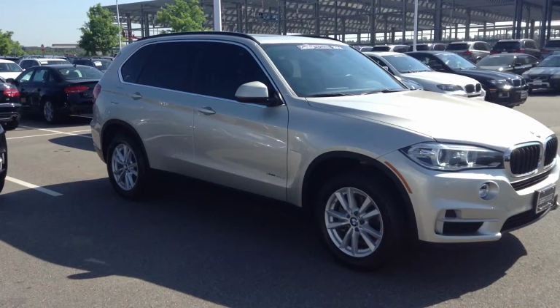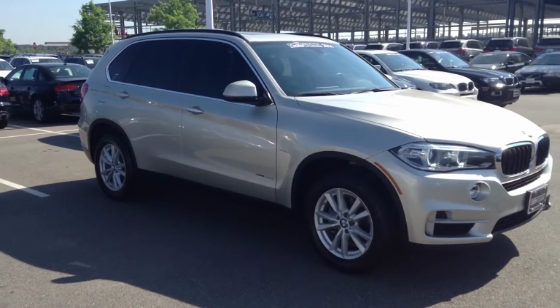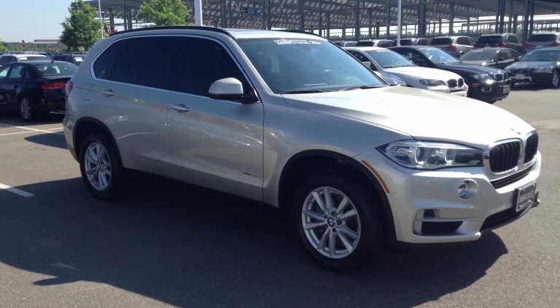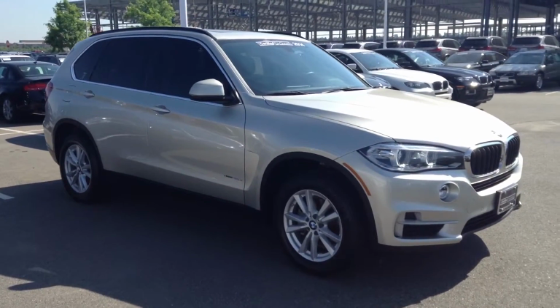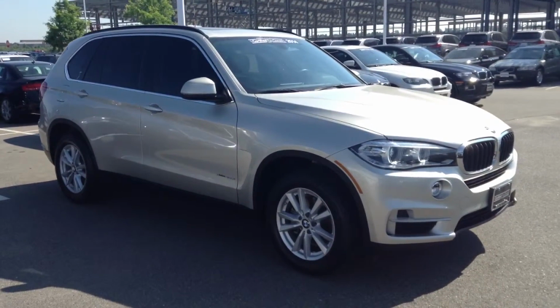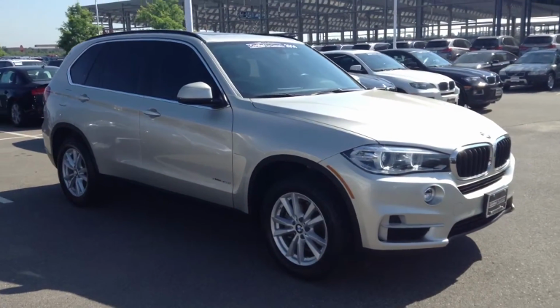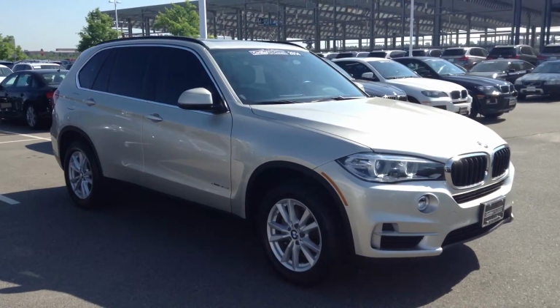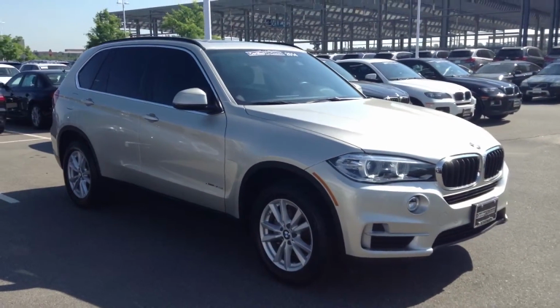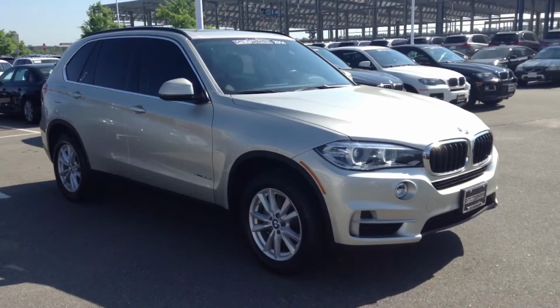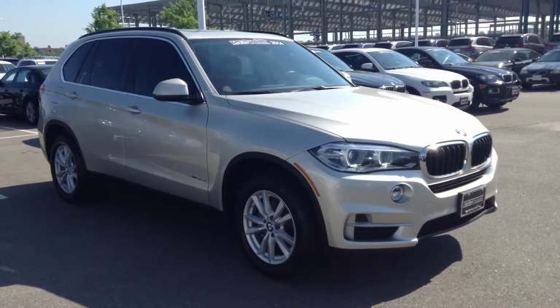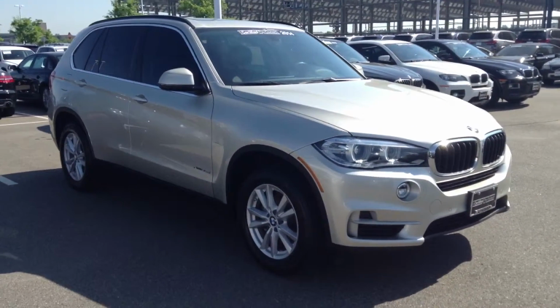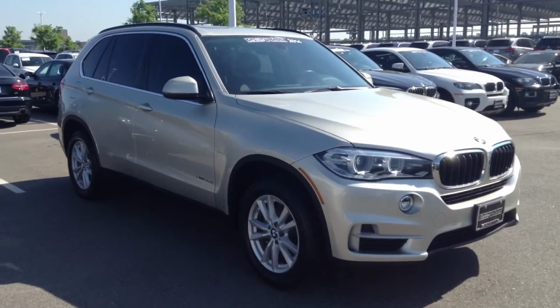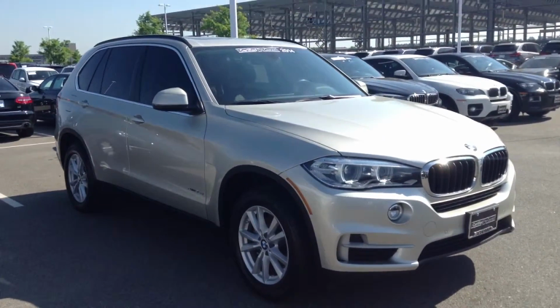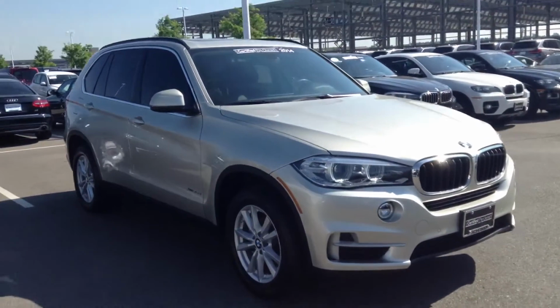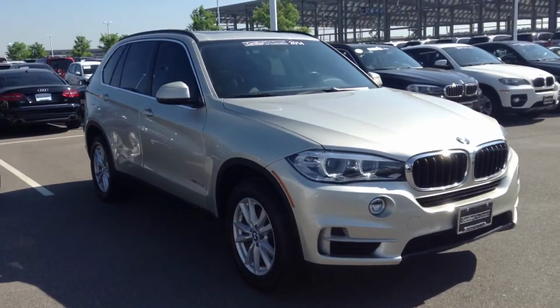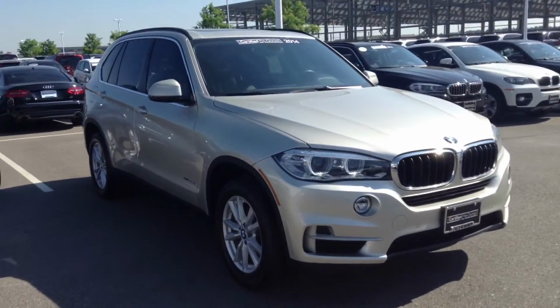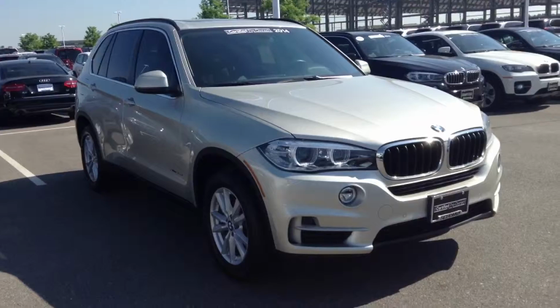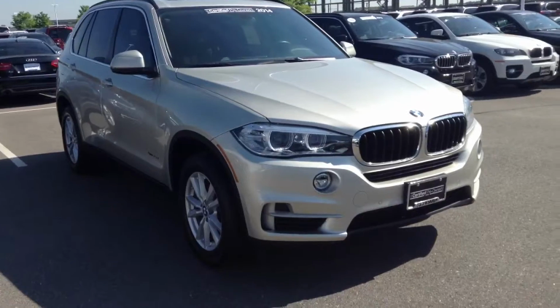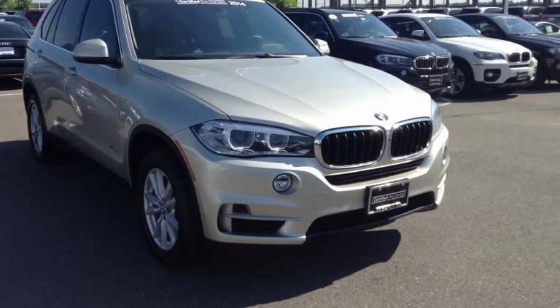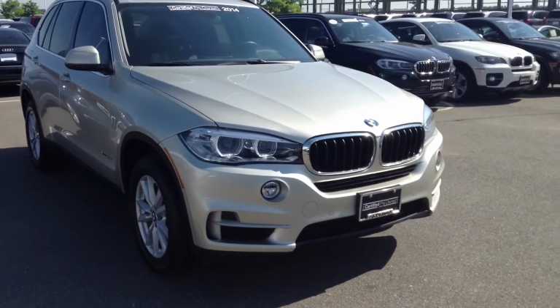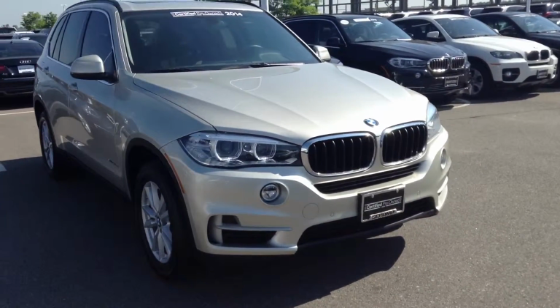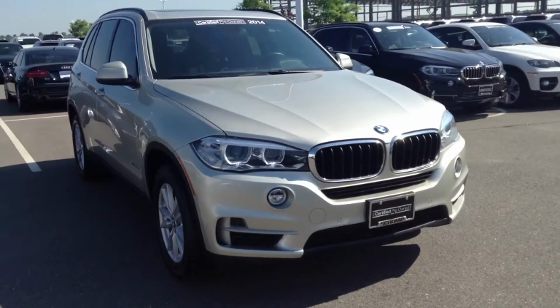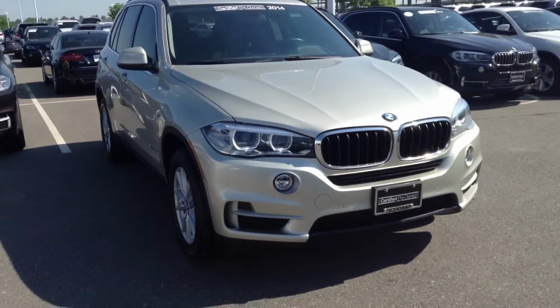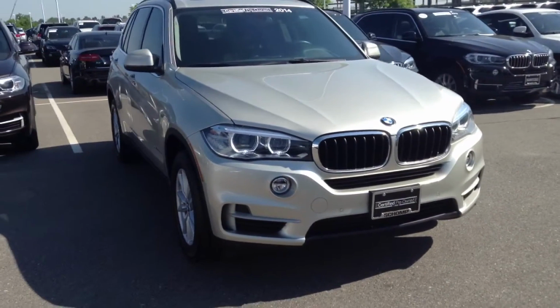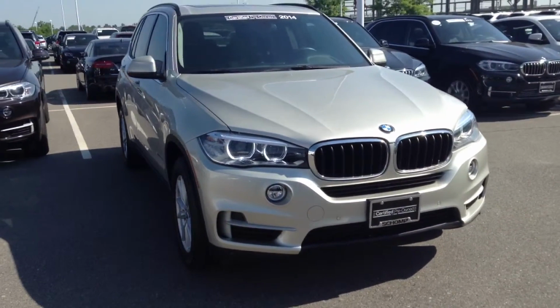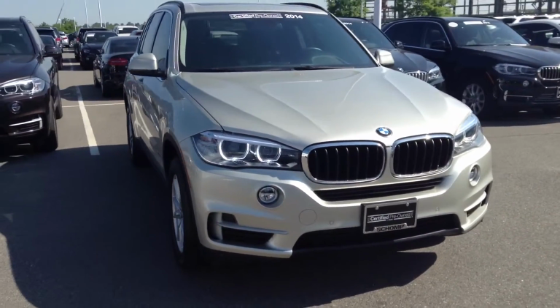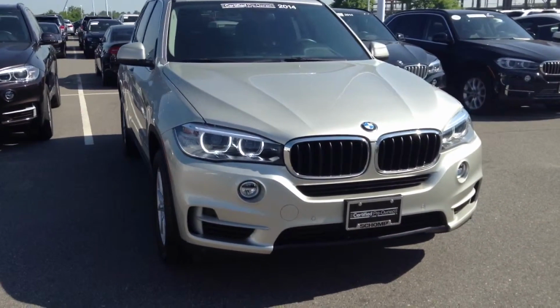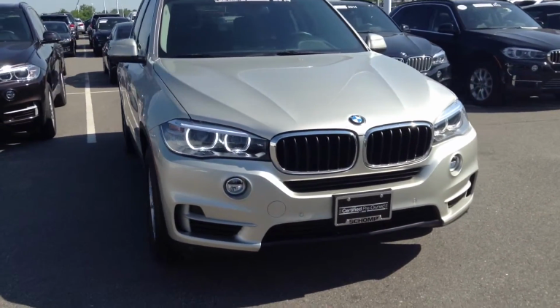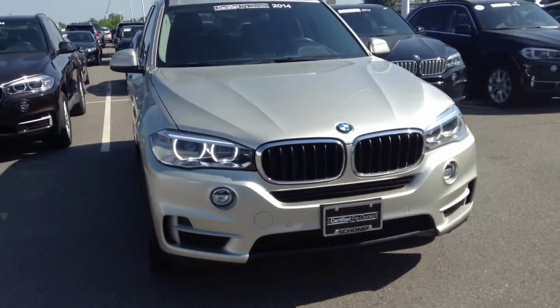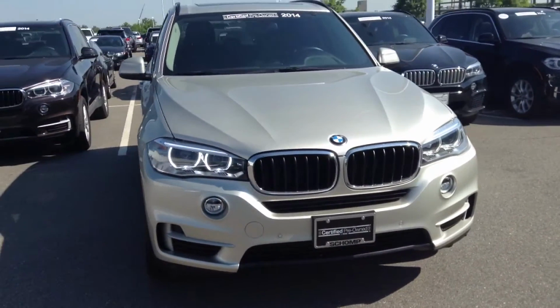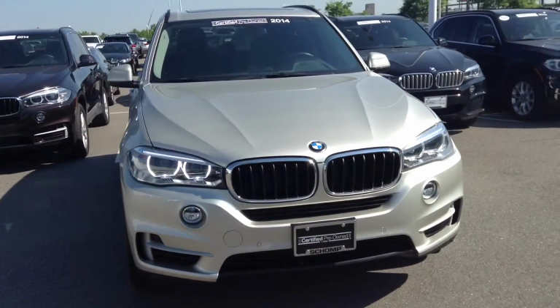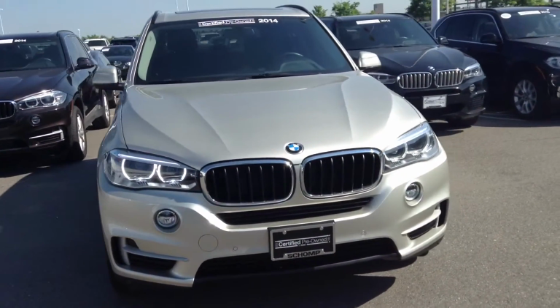Hi Jerry, Jeff Tucker here at Shawn BMW. I want to send you a quick video of the X5 I told you about. This one is in stock. It's a Mineral Silver — hopefully you can get a better idea of the color.